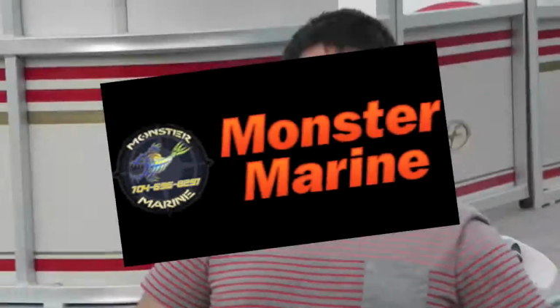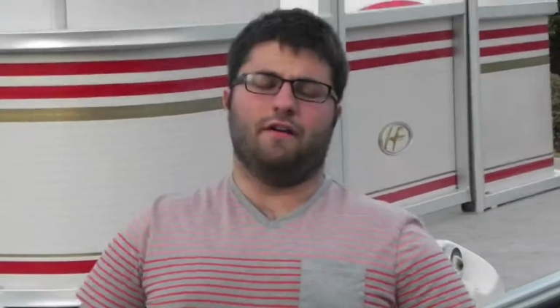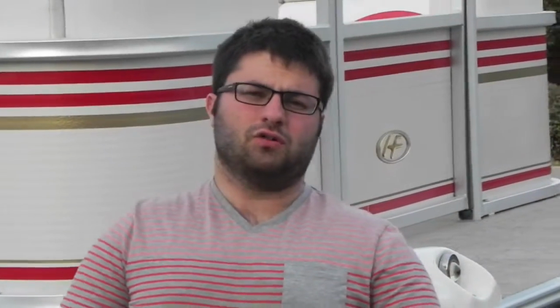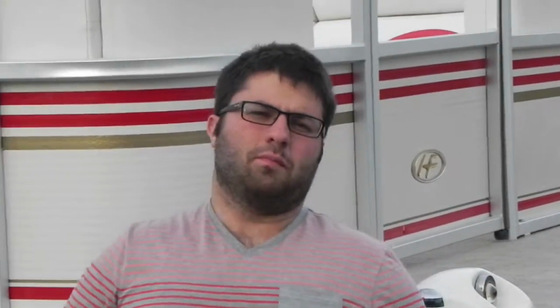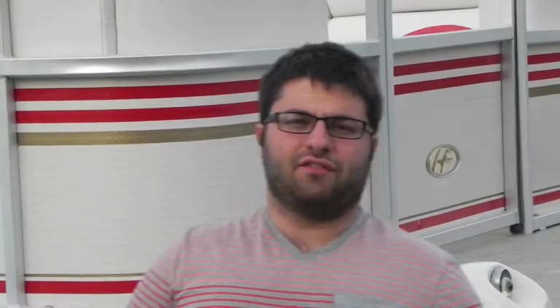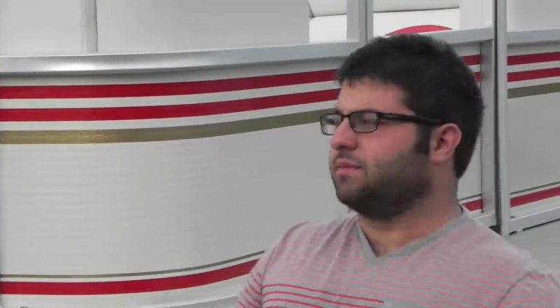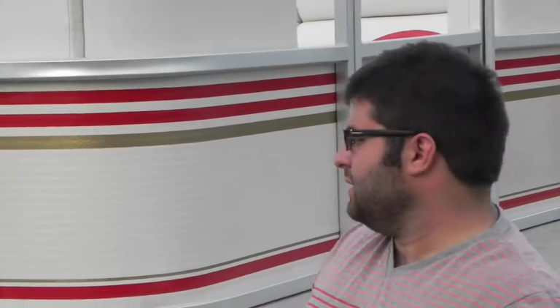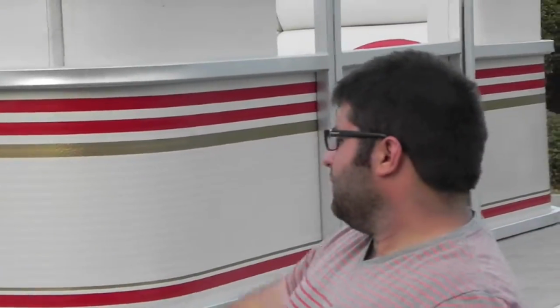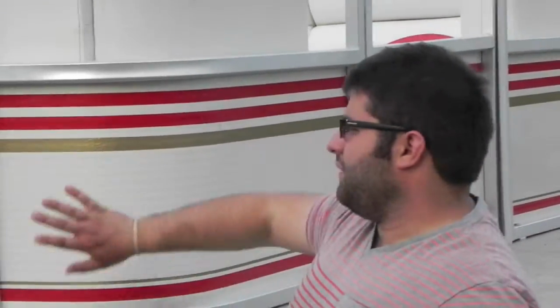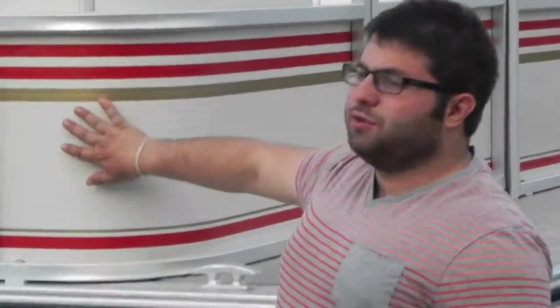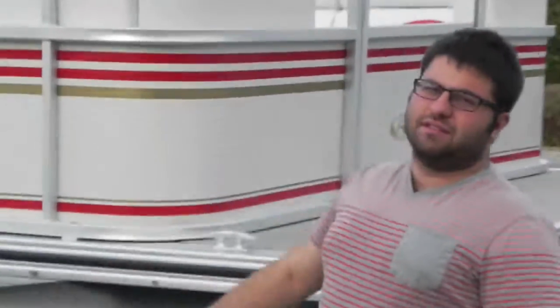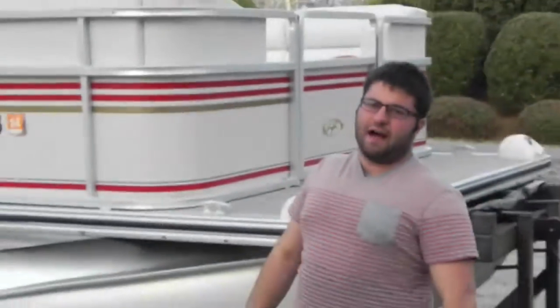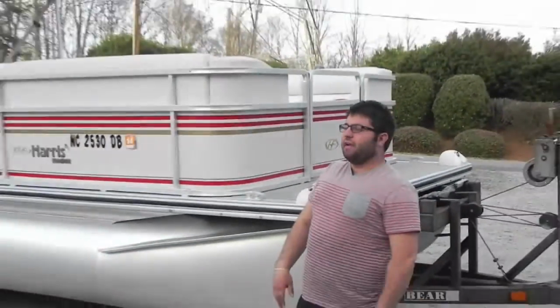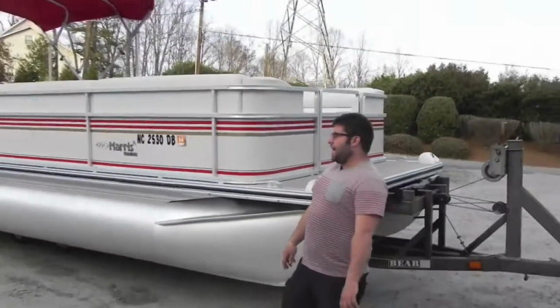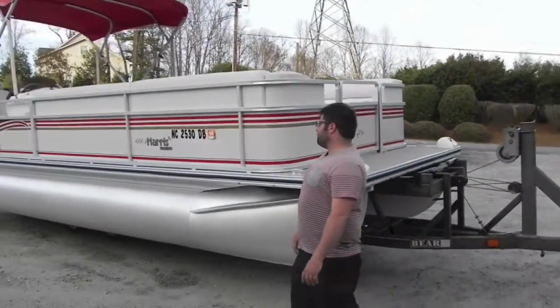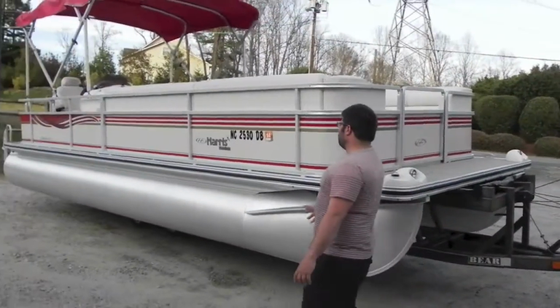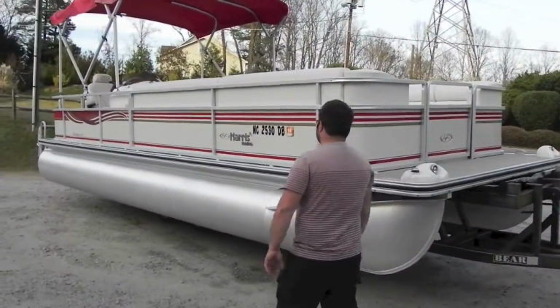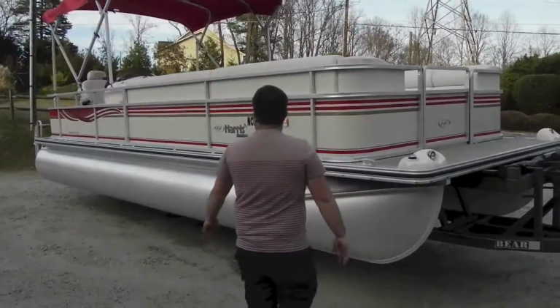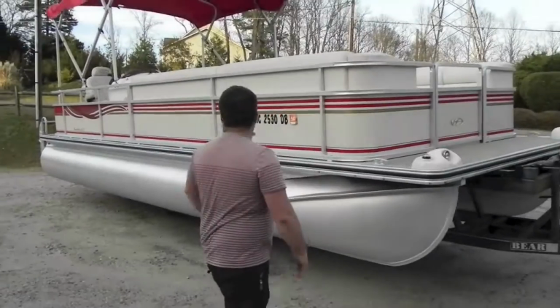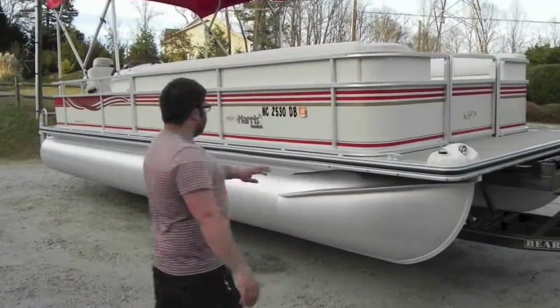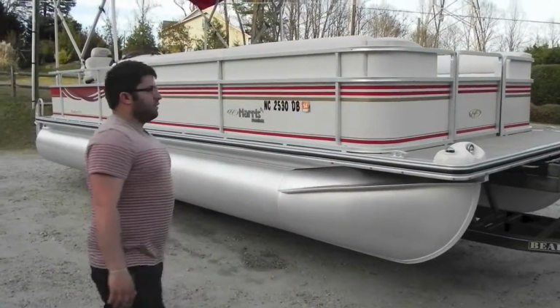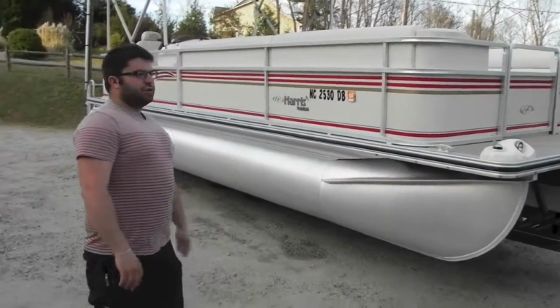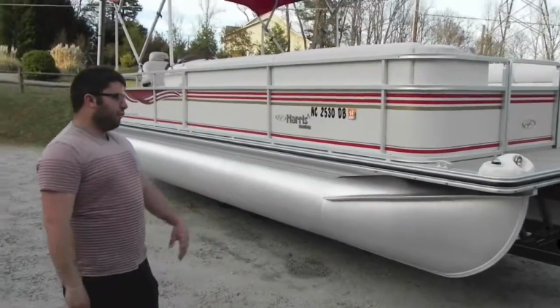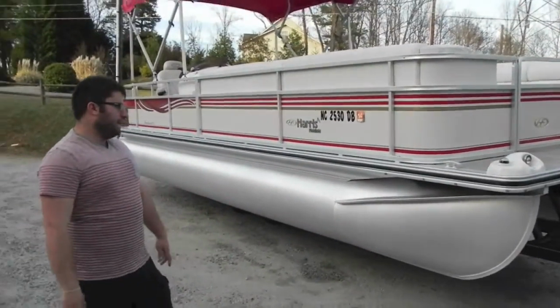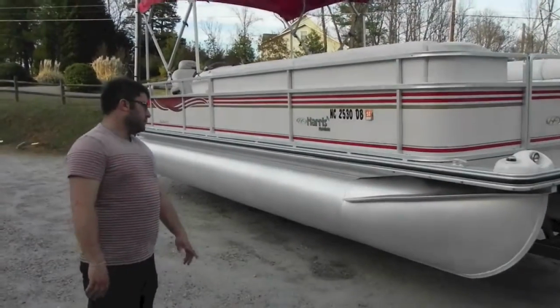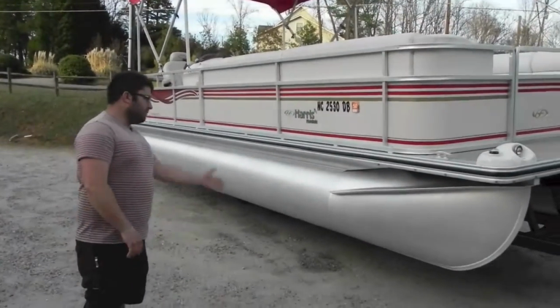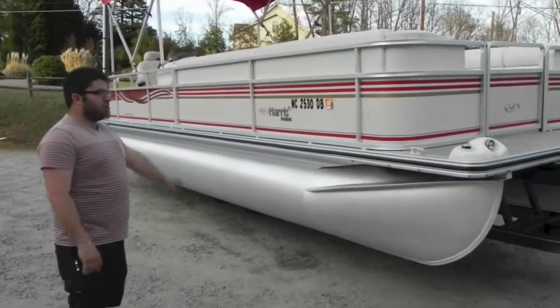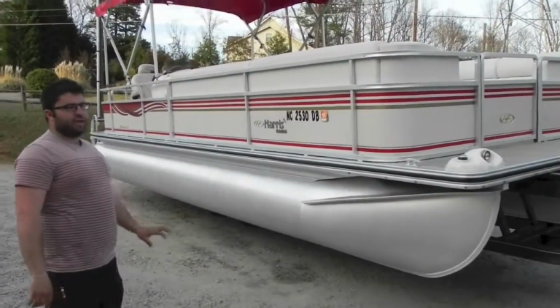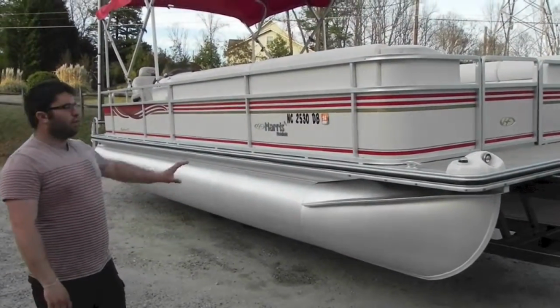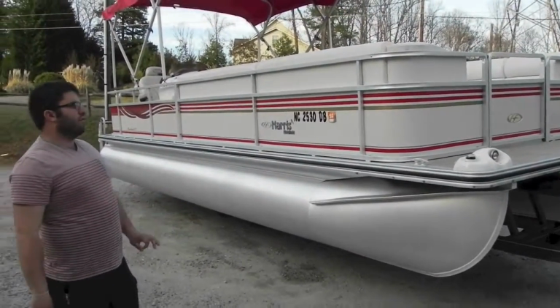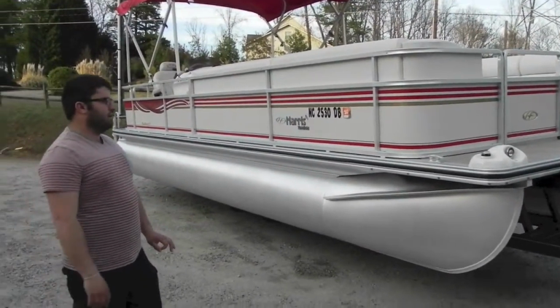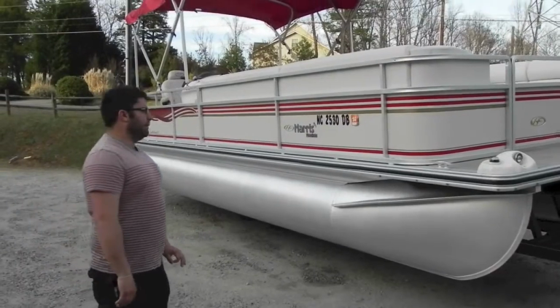Alright folks, we're back from Monster Marine. We have a 2005 Harris Floatboat Sunliner 240 — in layman's terms, a 24-foot pontoon boat.